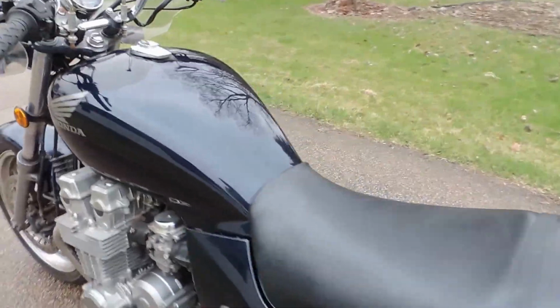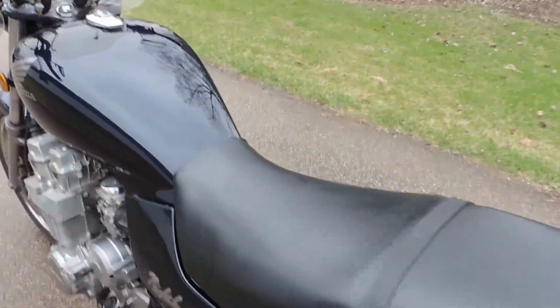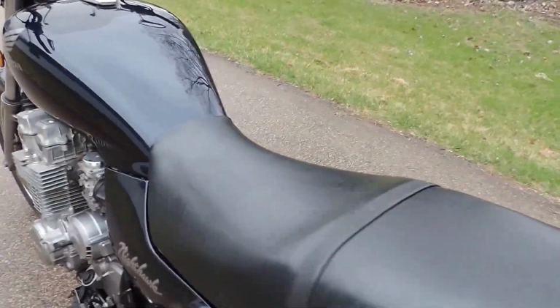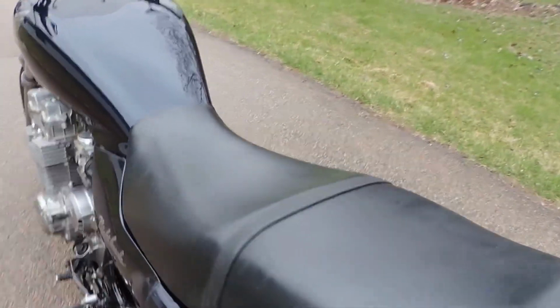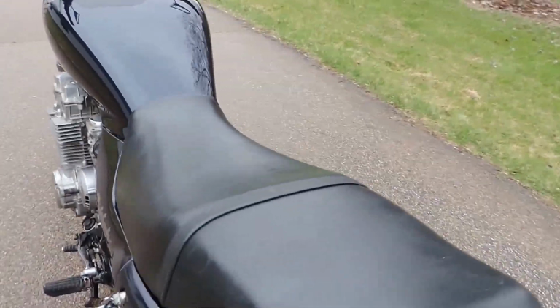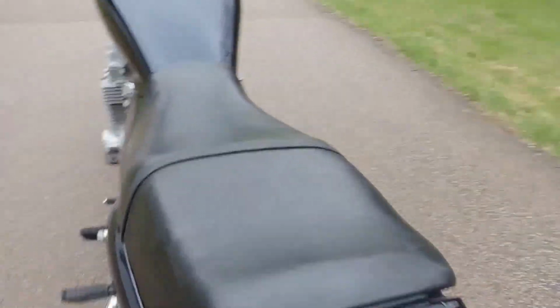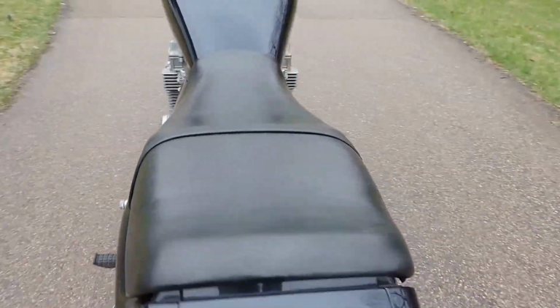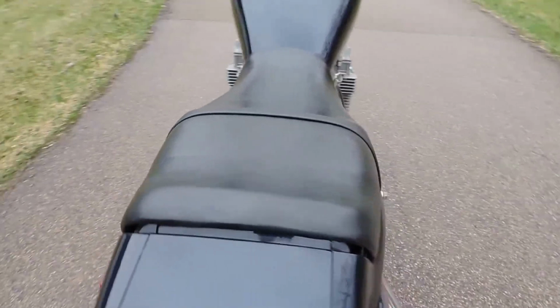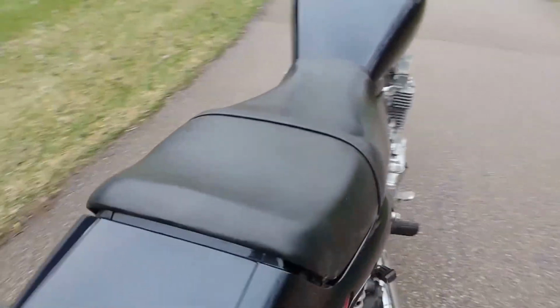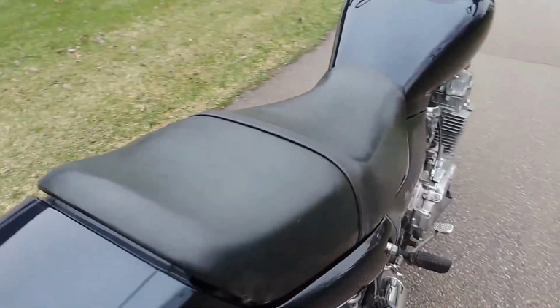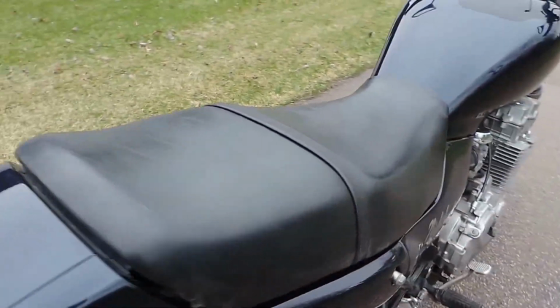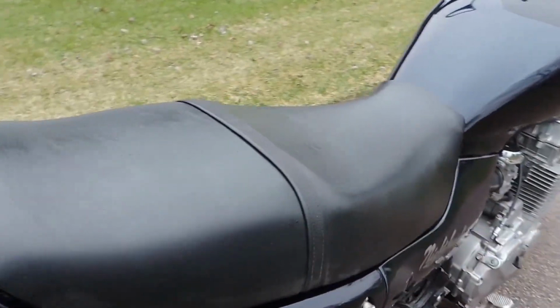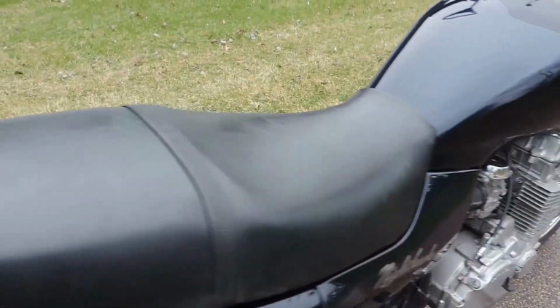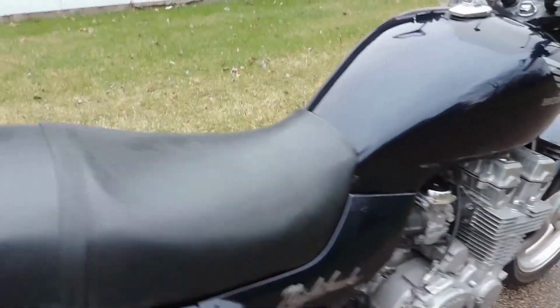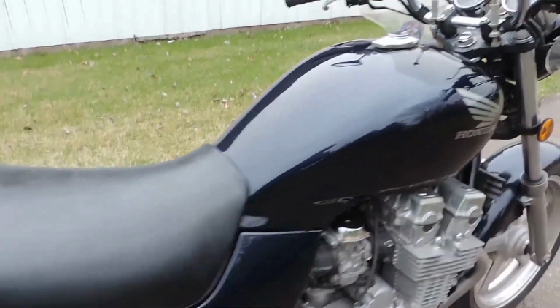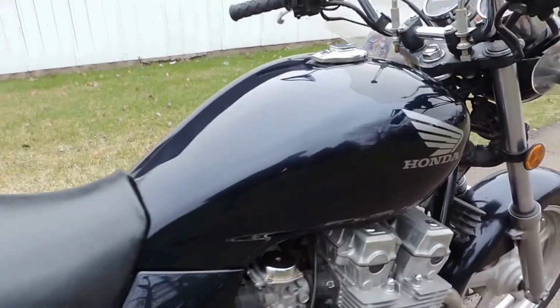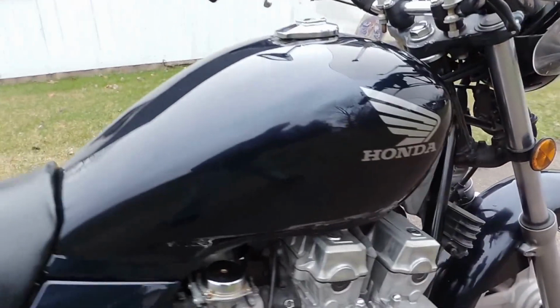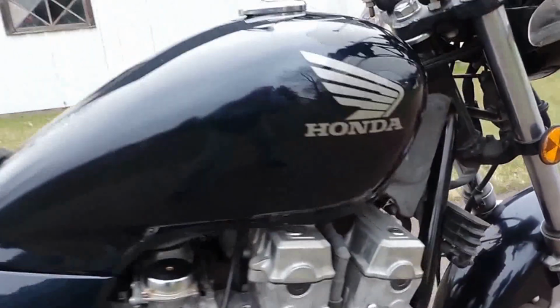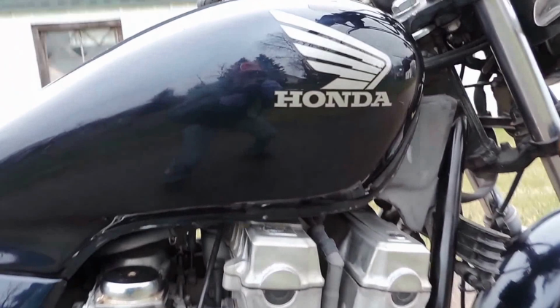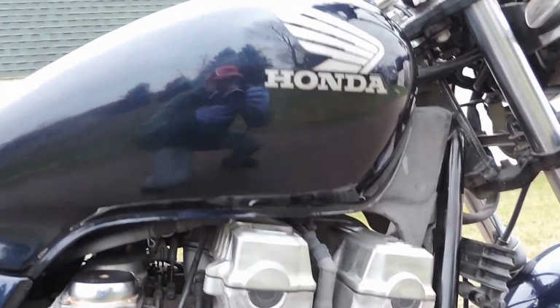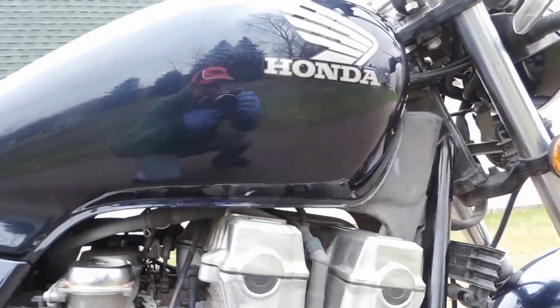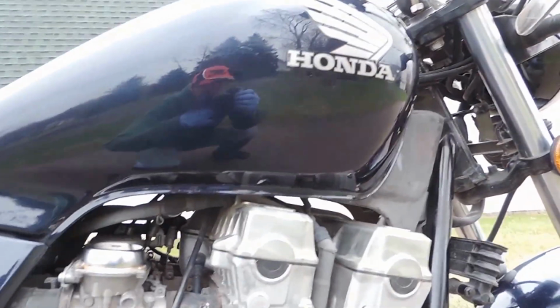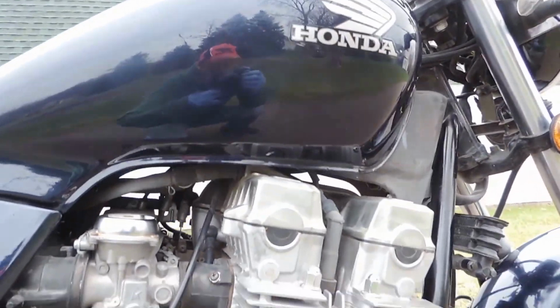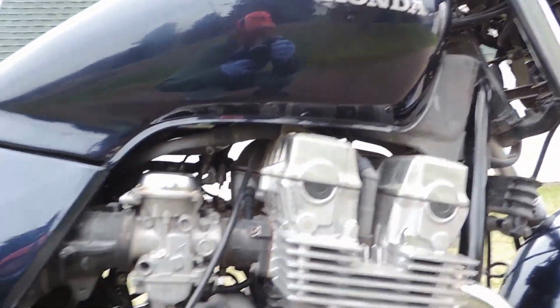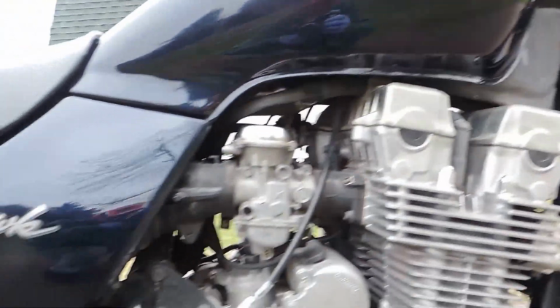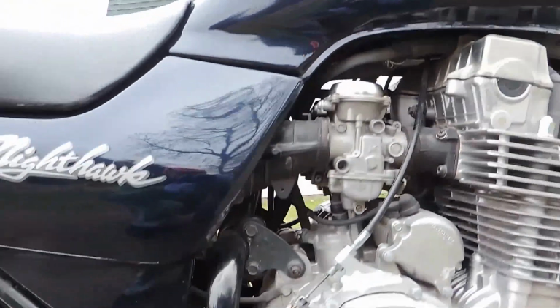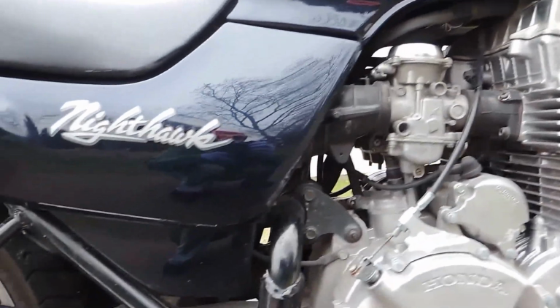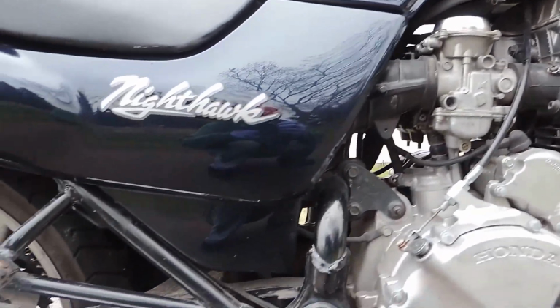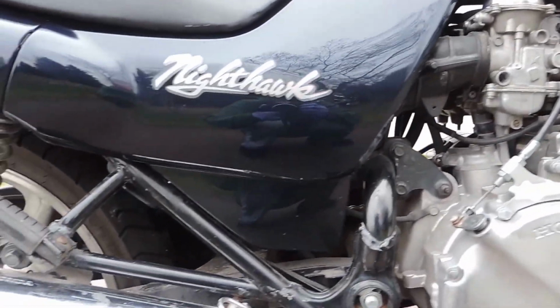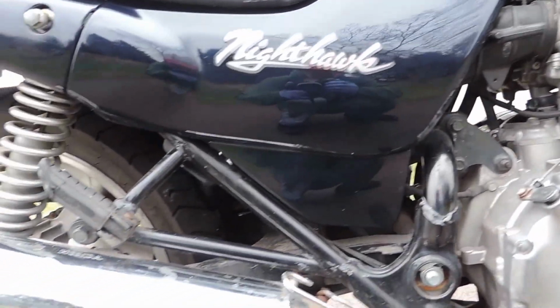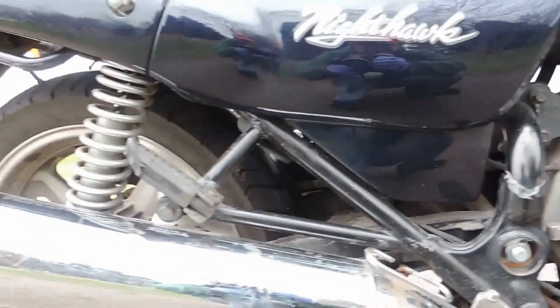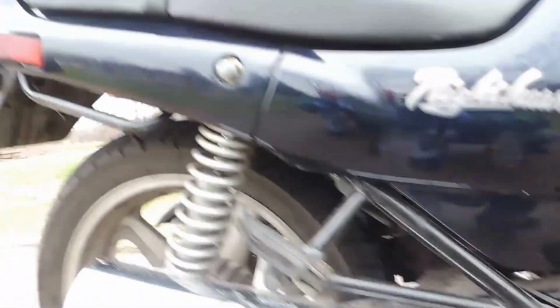Also featuring the original Honda branded seat — just excellent. Pristine paint job on there. Such a beautiful bike.